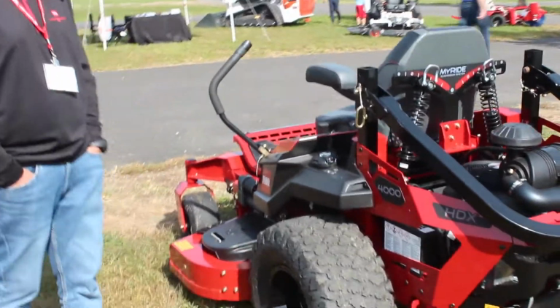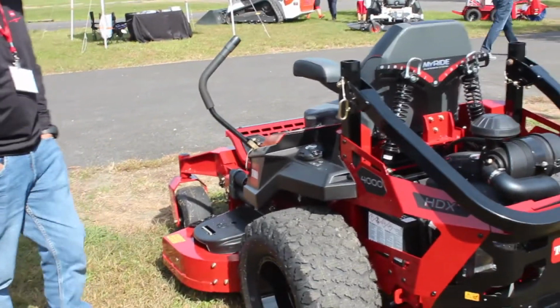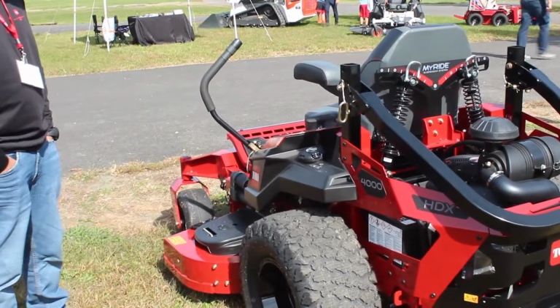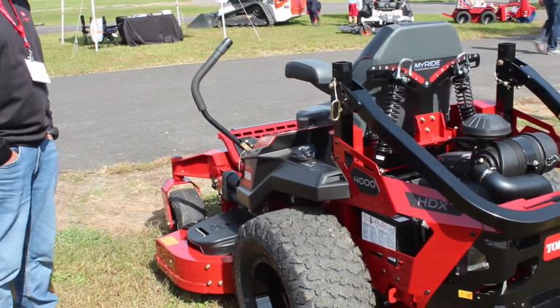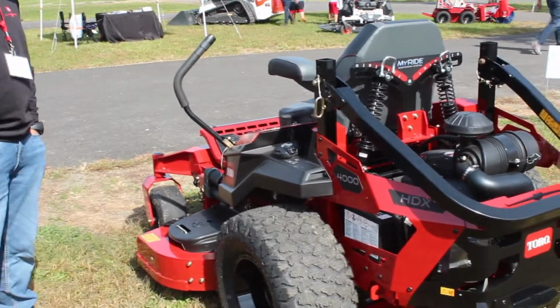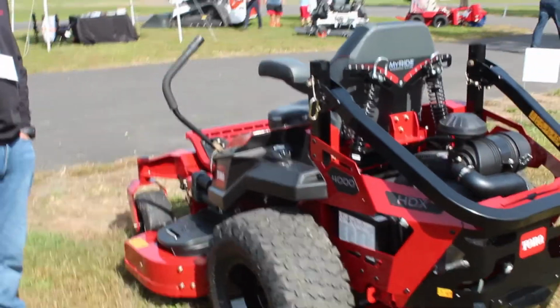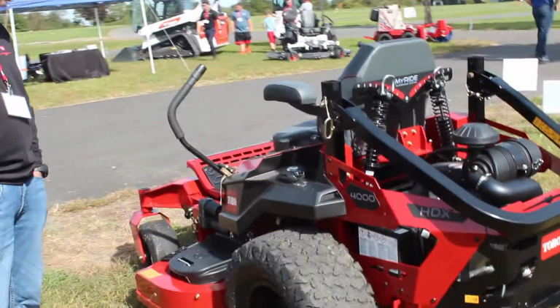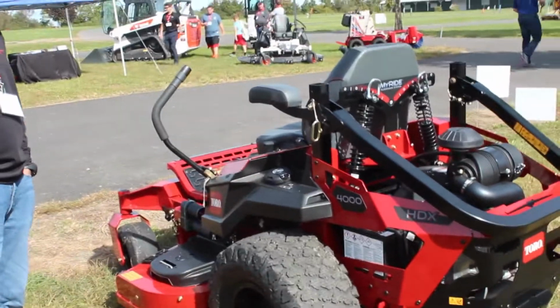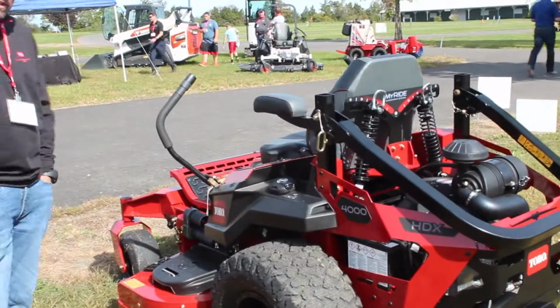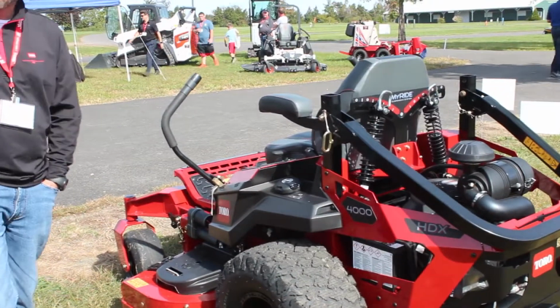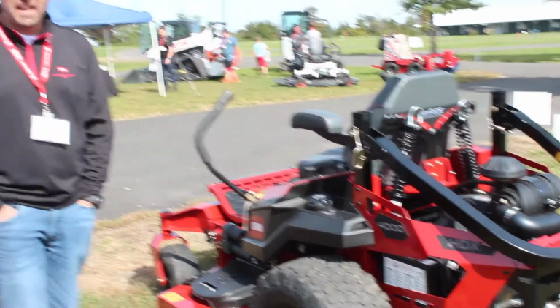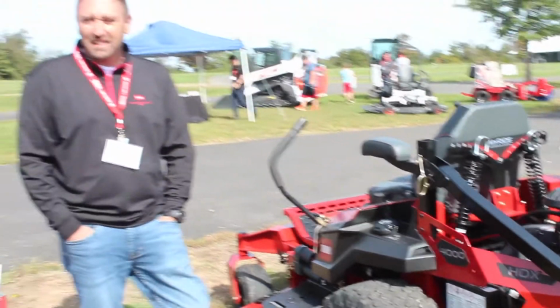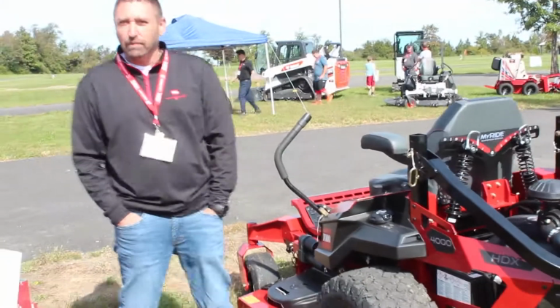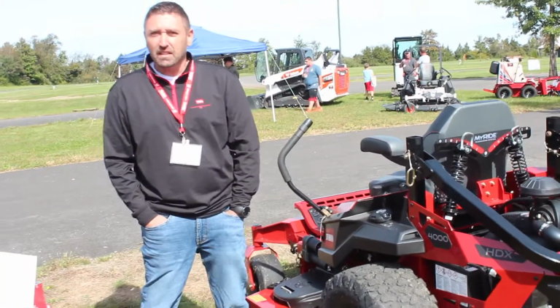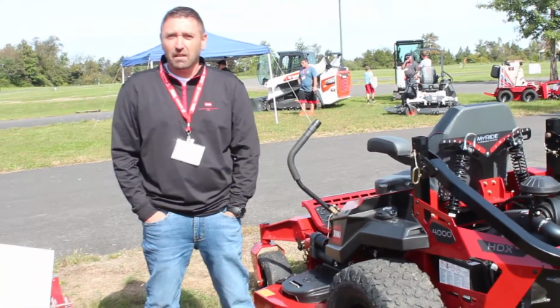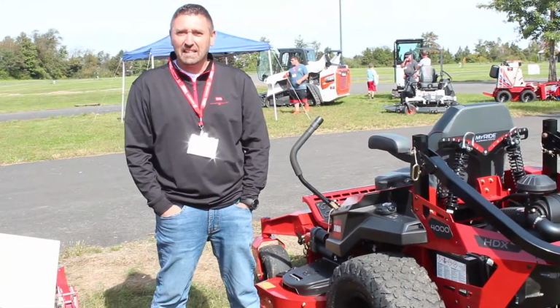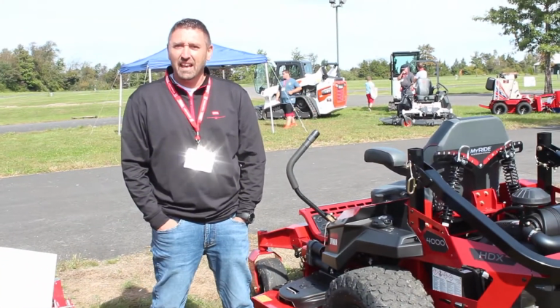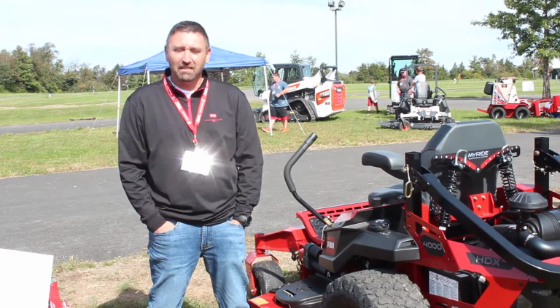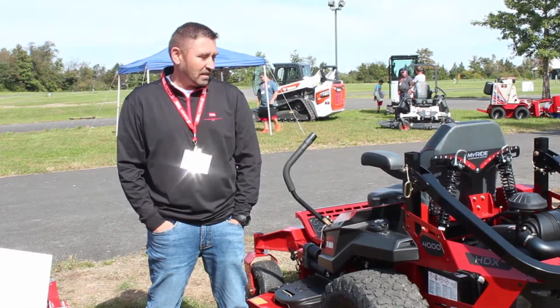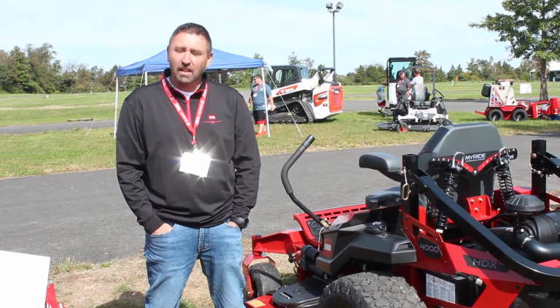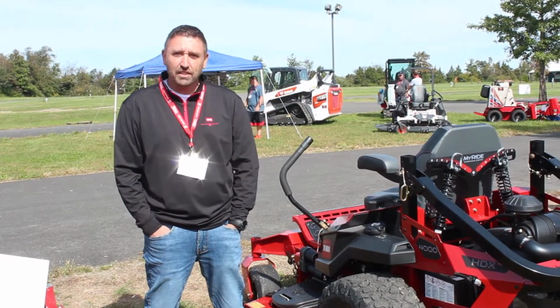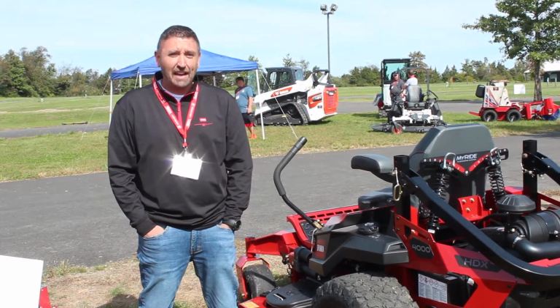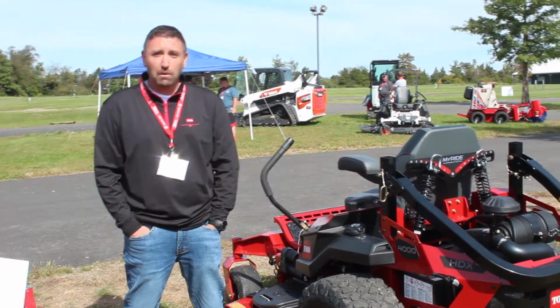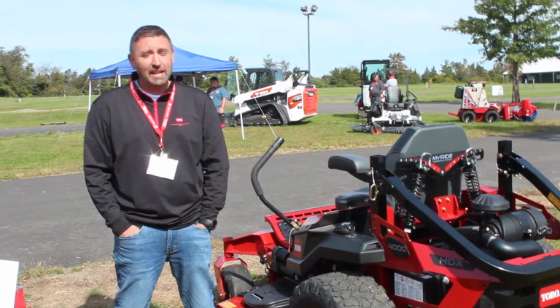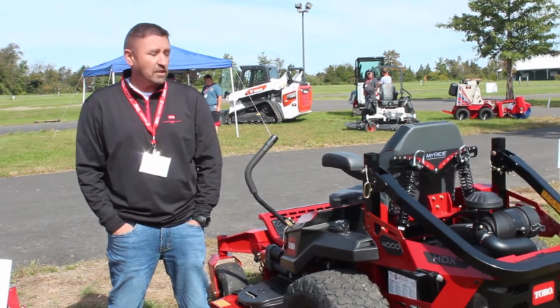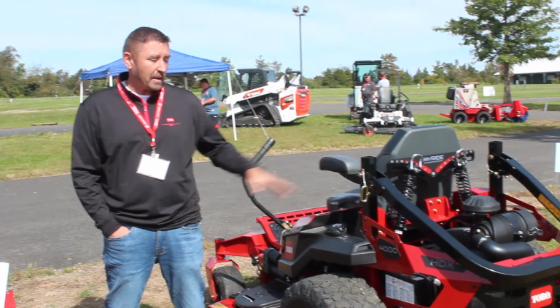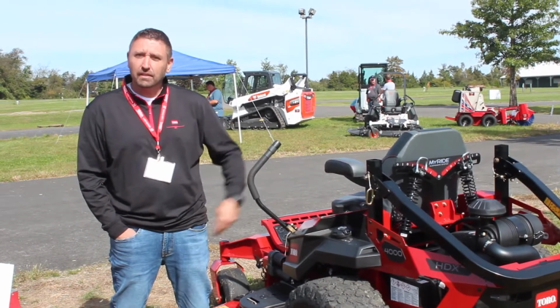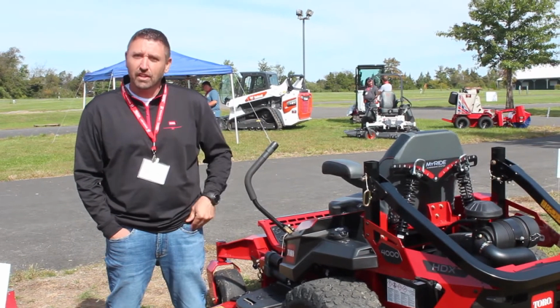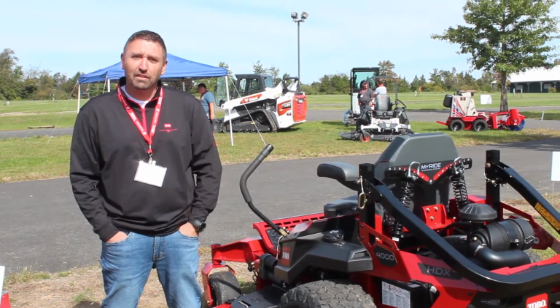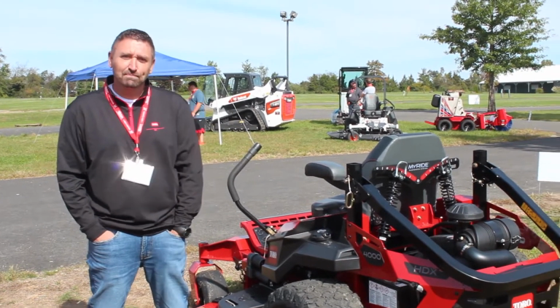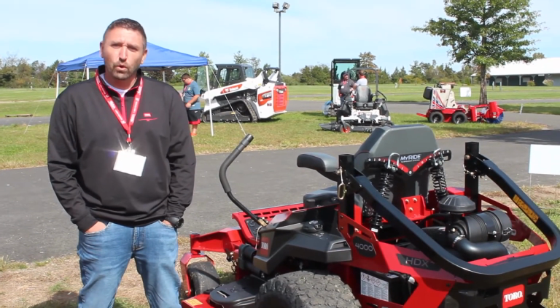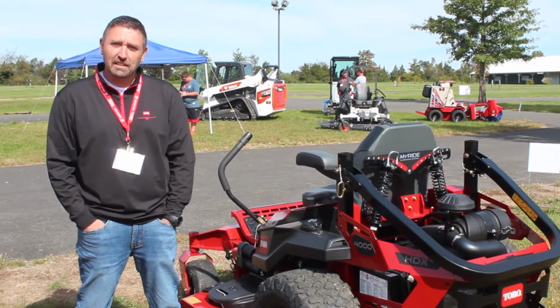It's a great piece that Toro added this year. It's been a fantastic seller for us this past season with a lot of interest. They're actually coming out with some great new features next year as well on the 4000 series.